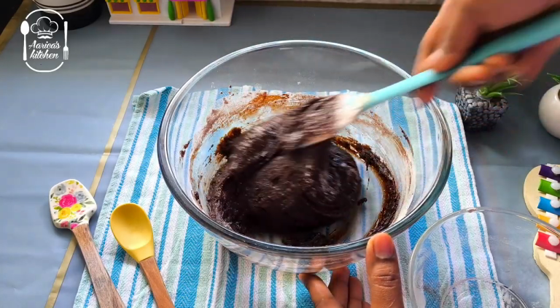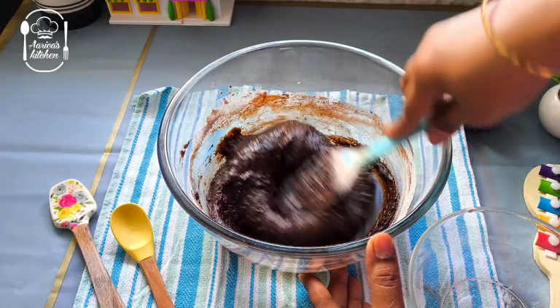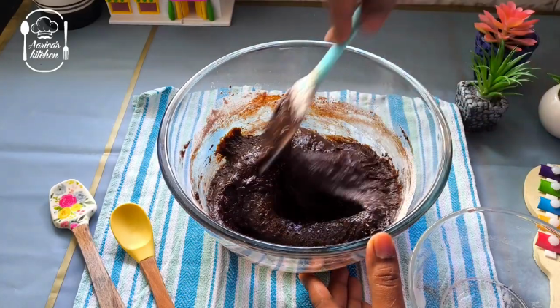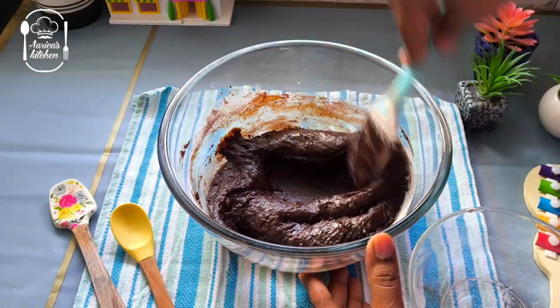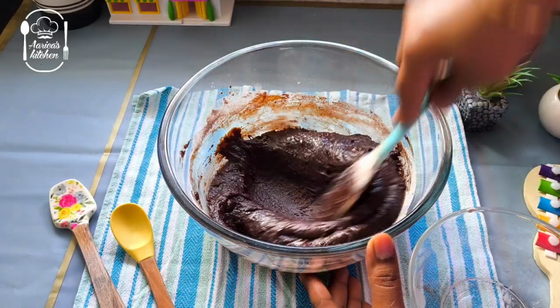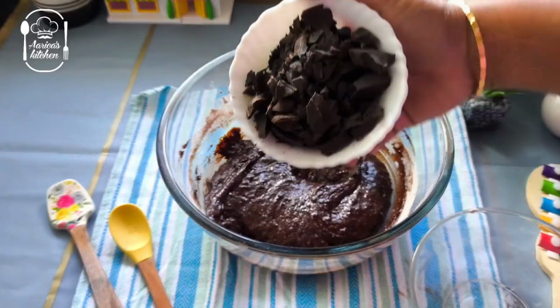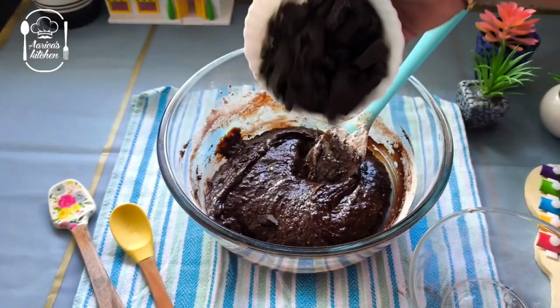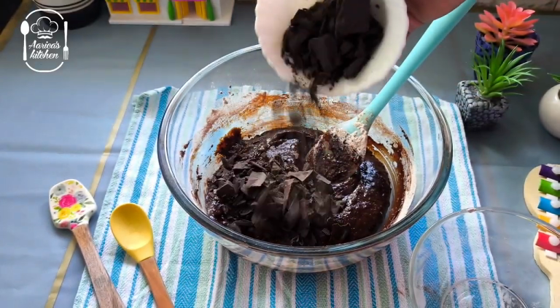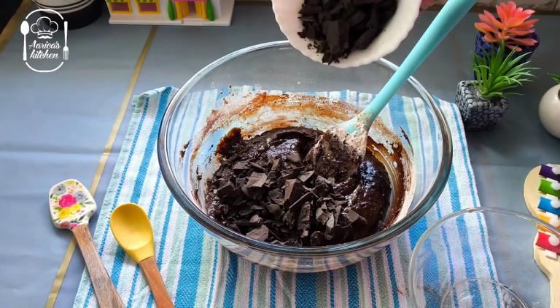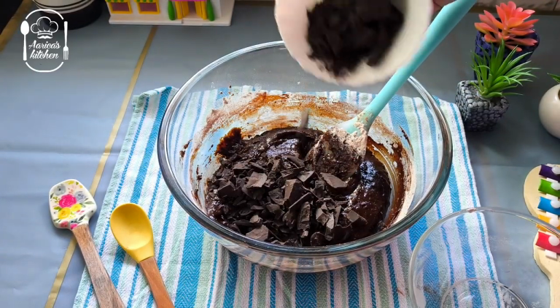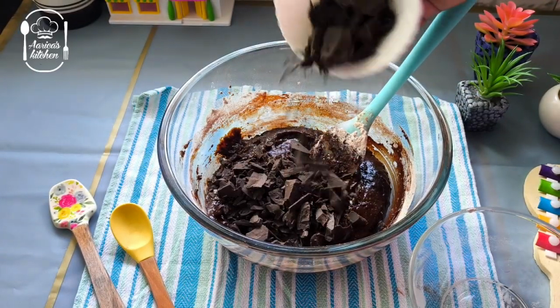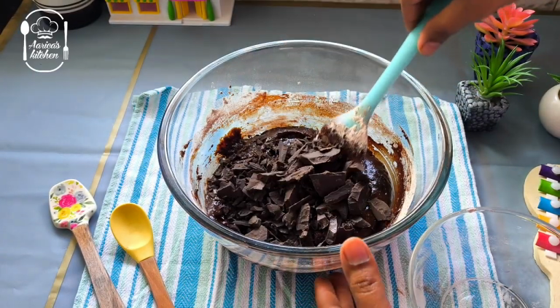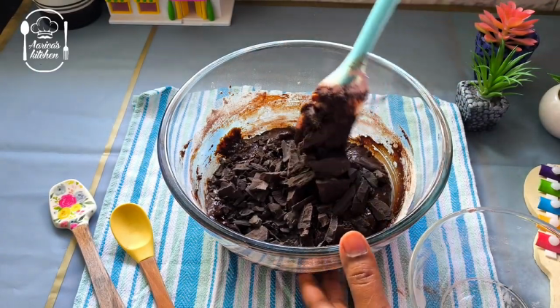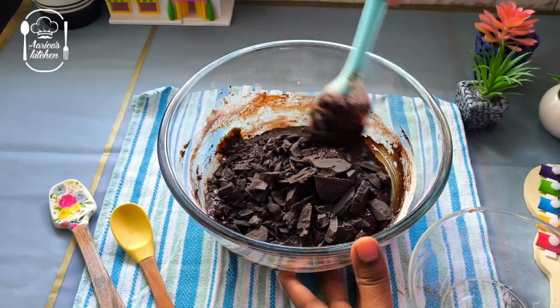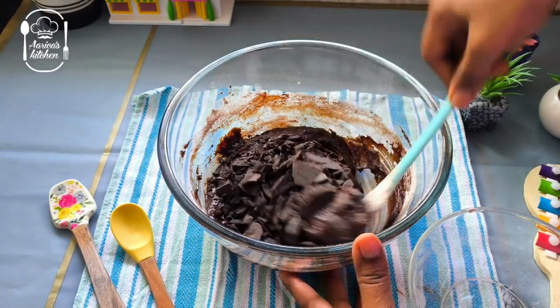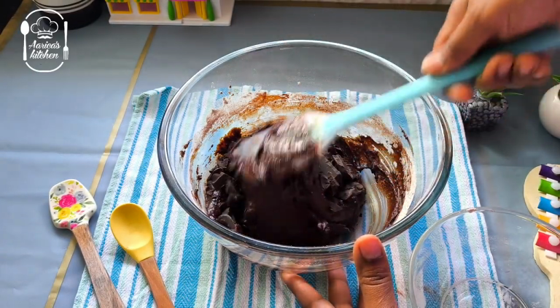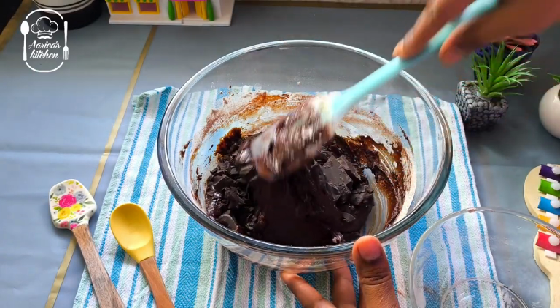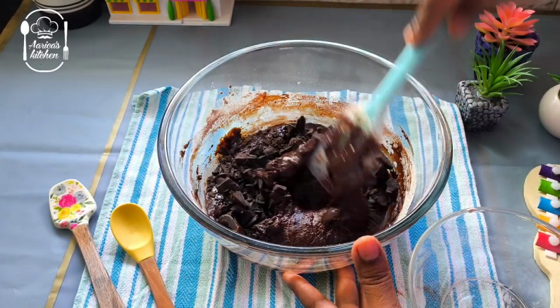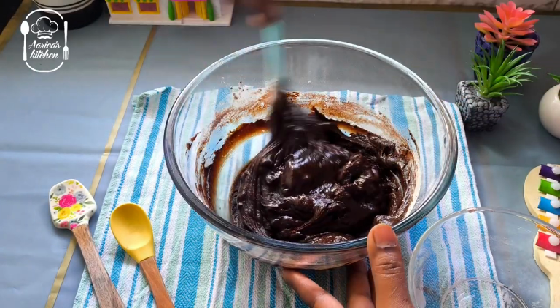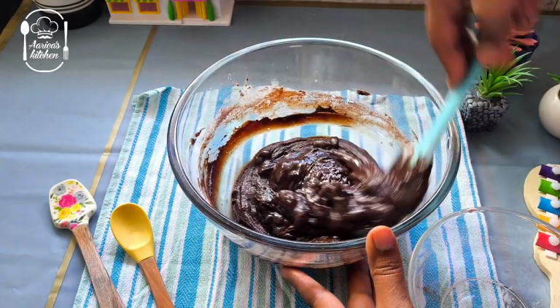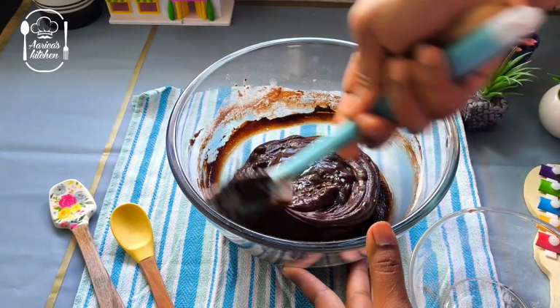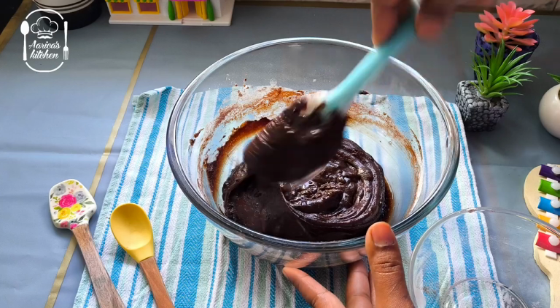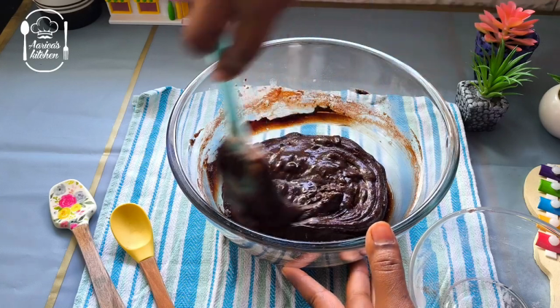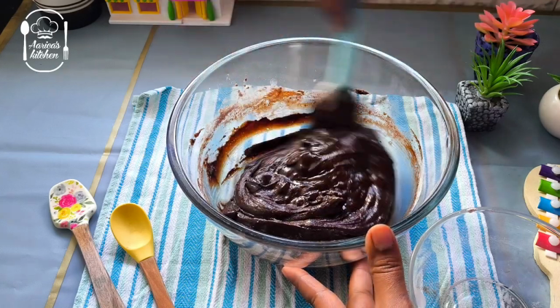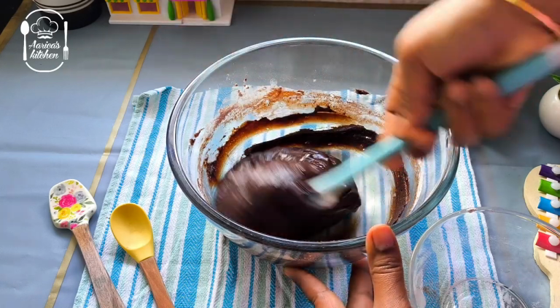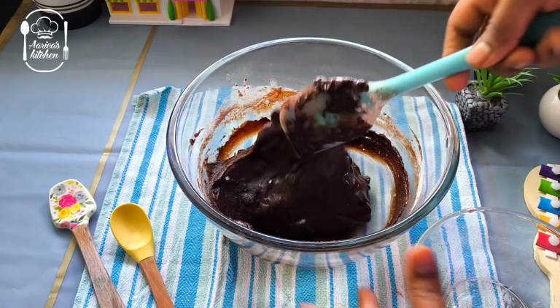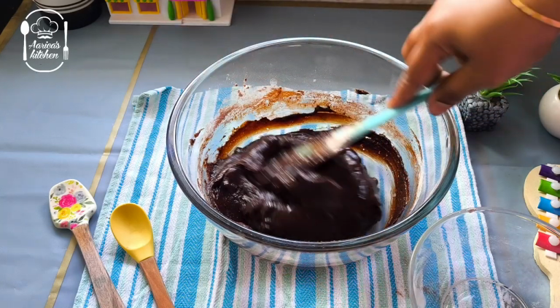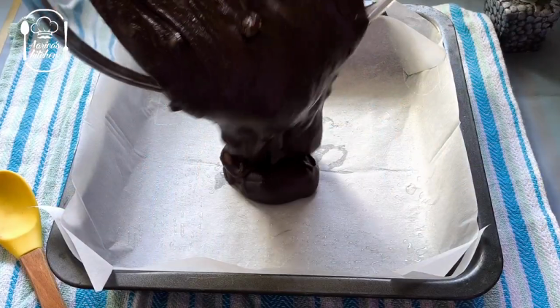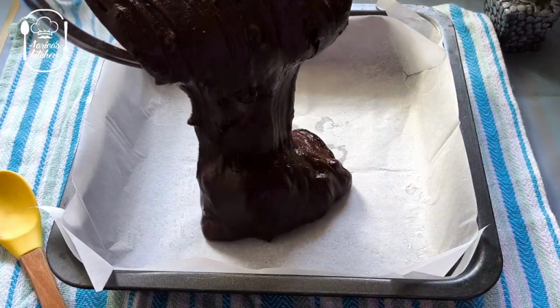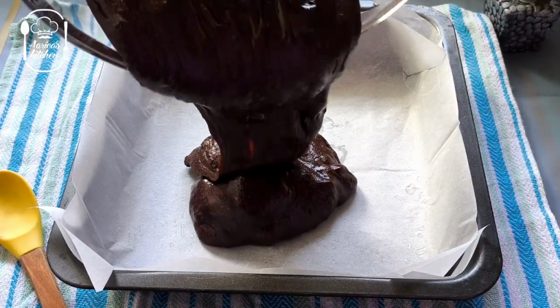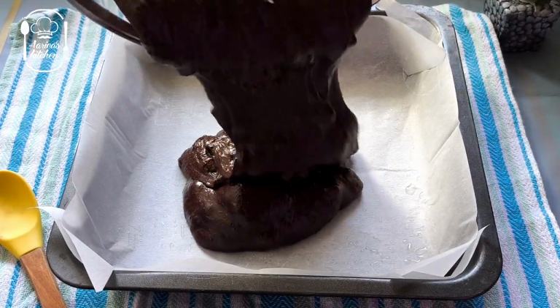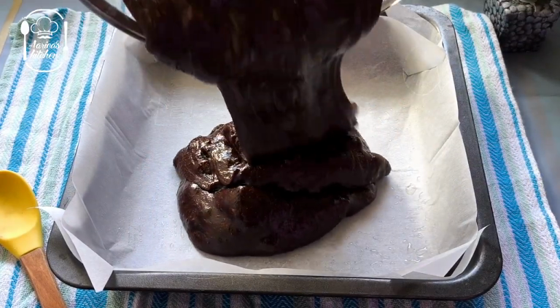Add 100g chocolate with a rough chop. Add milk chocolate and dark chocolate.